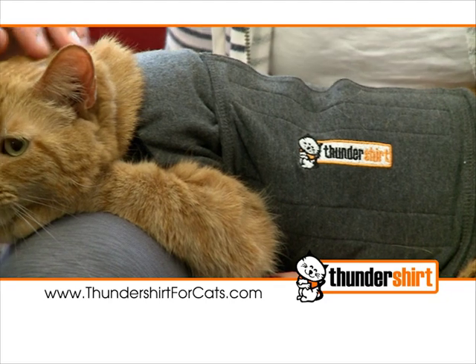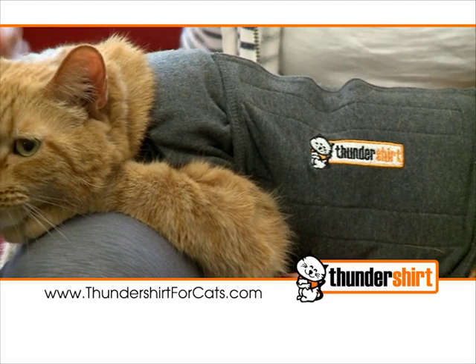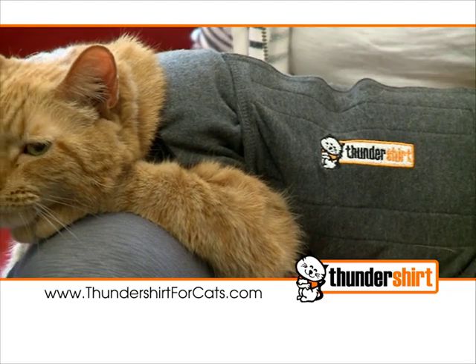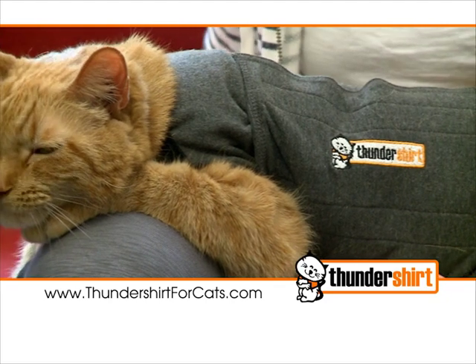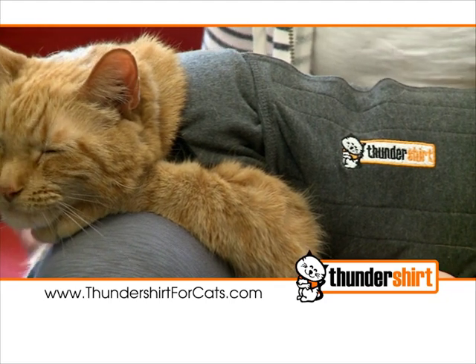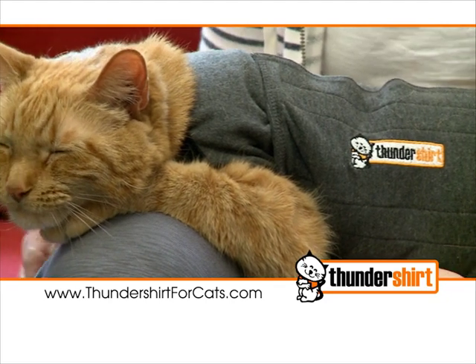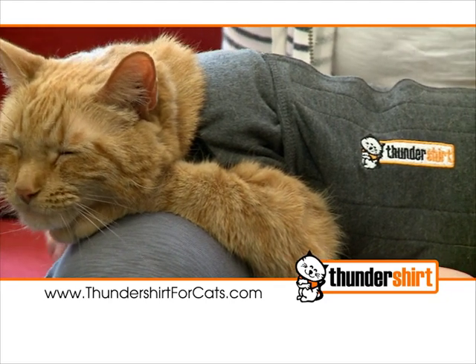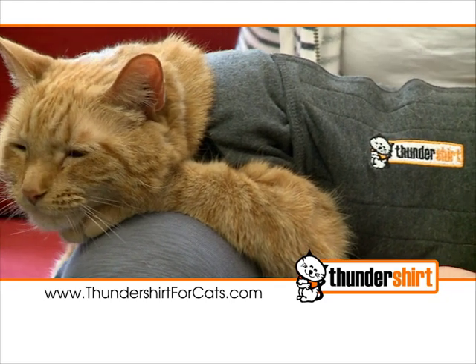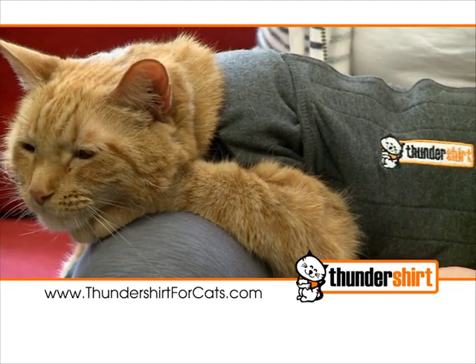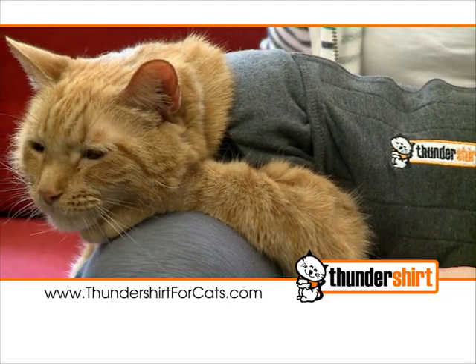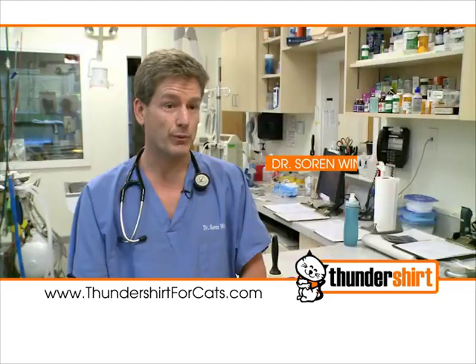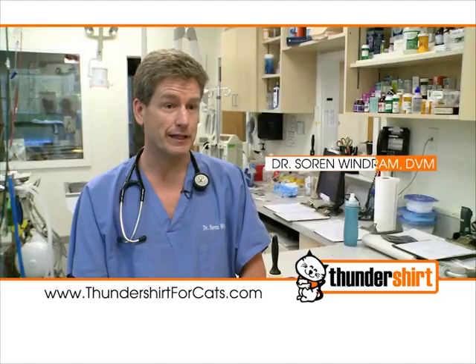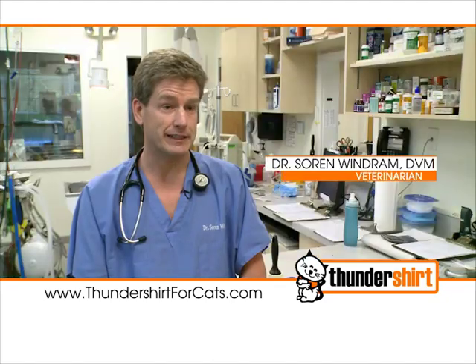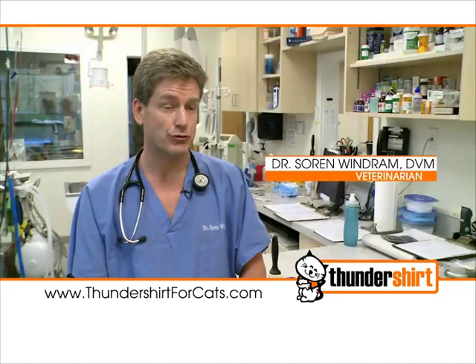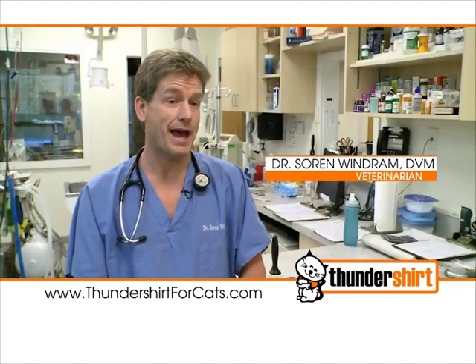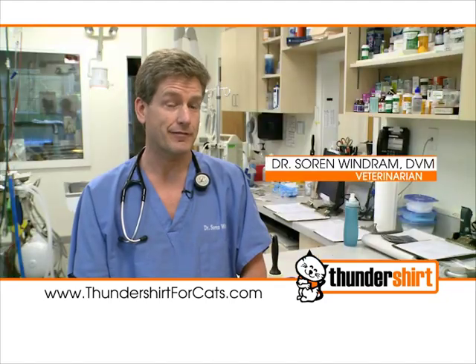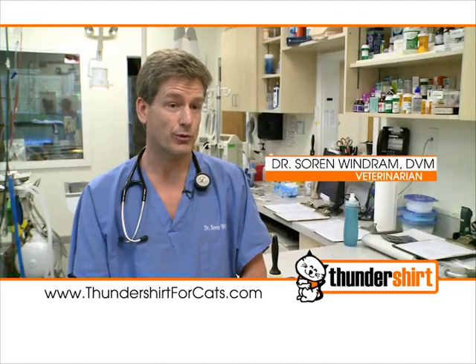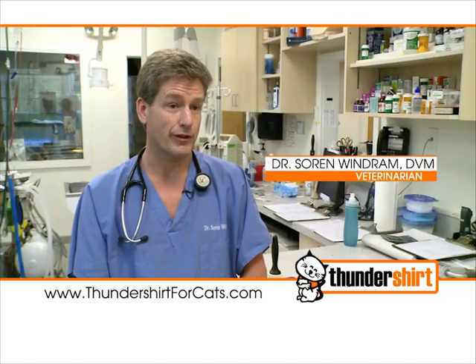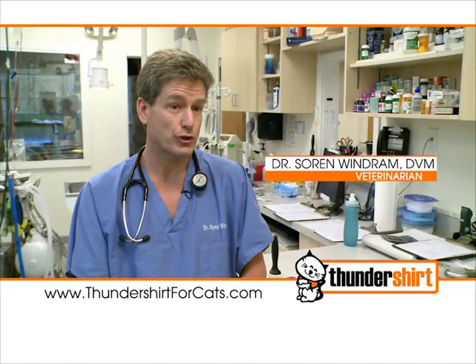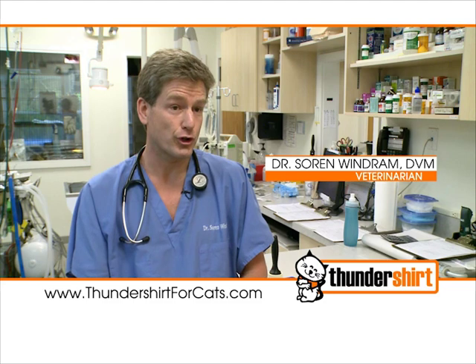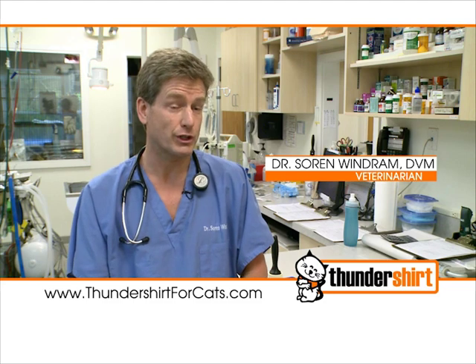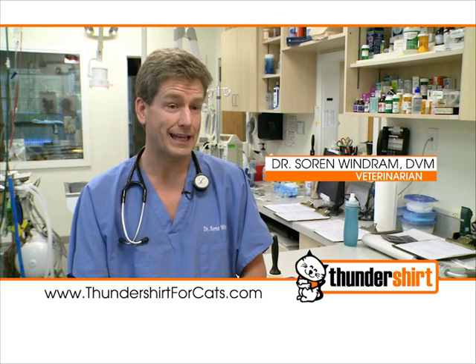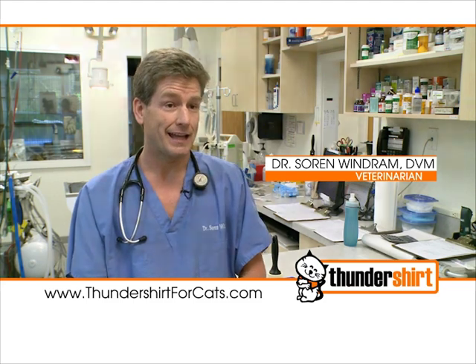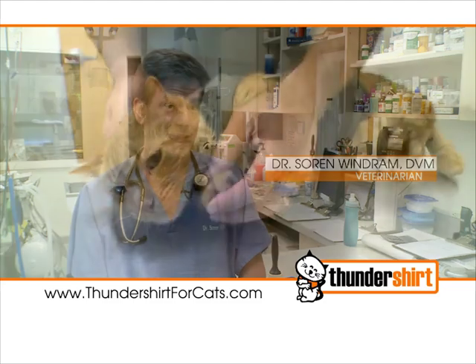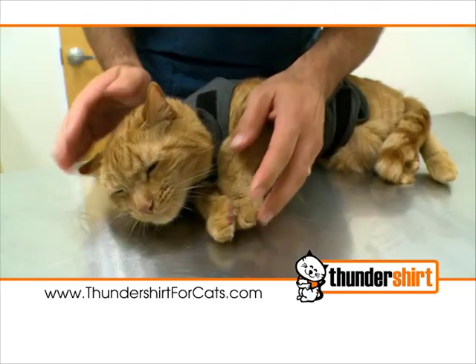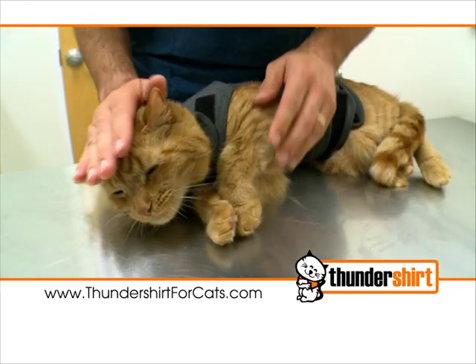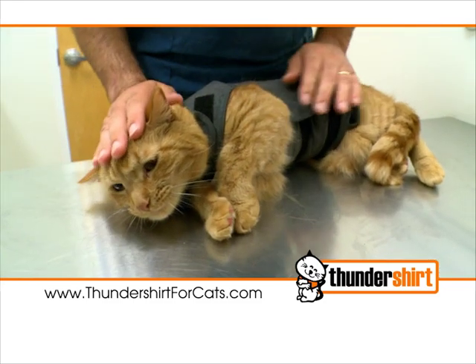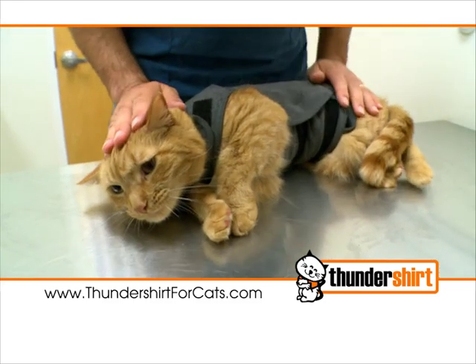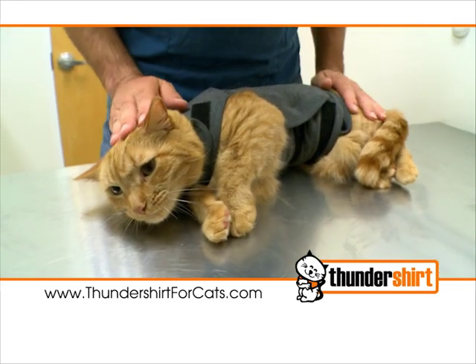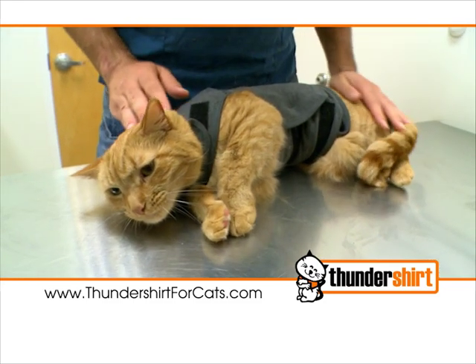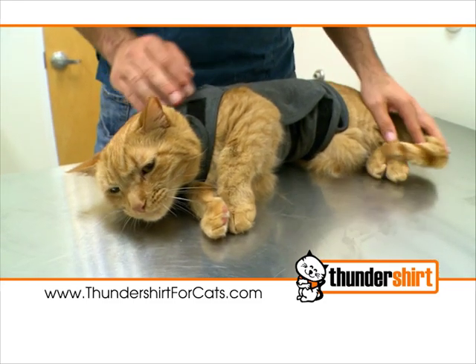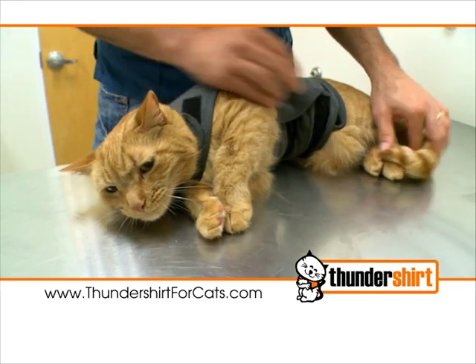Cats frequently get more stressed coming to the vet hospital, but we see a dramatic effect where the Thunder Shirt goes on the cat and the cat just lays down and relaxes right away.